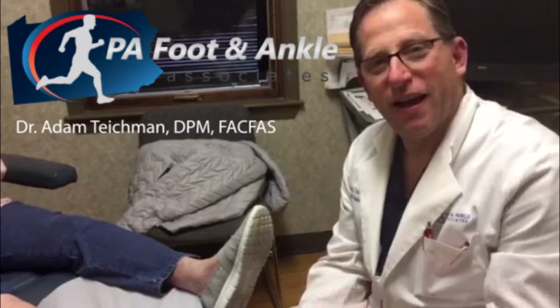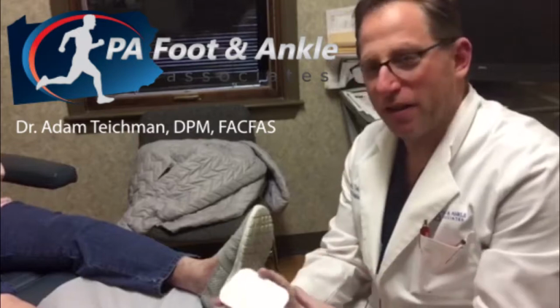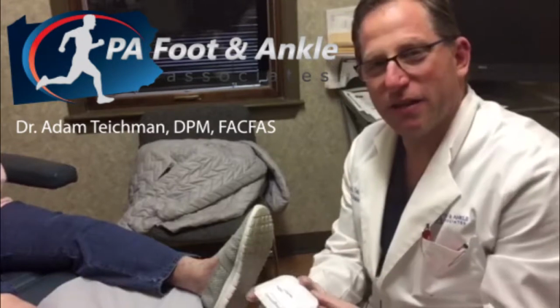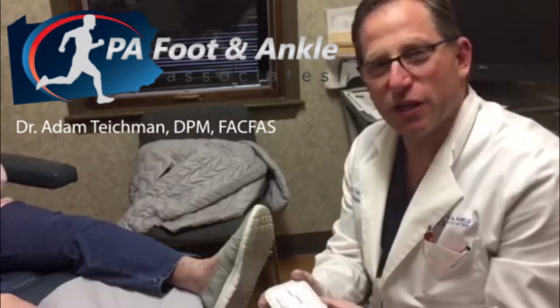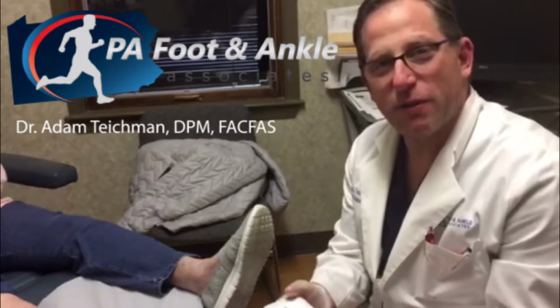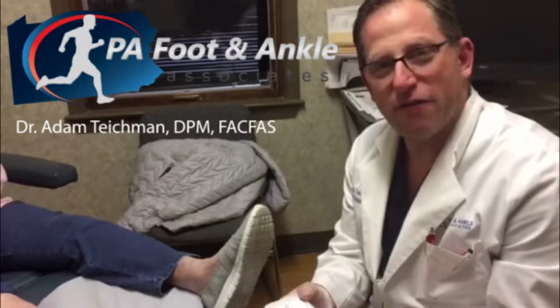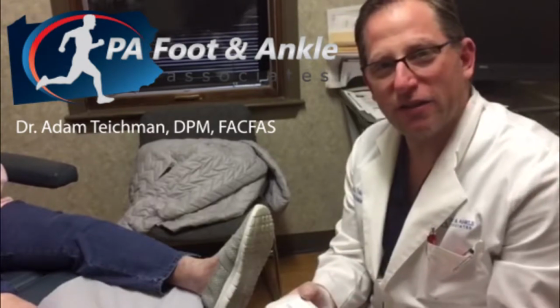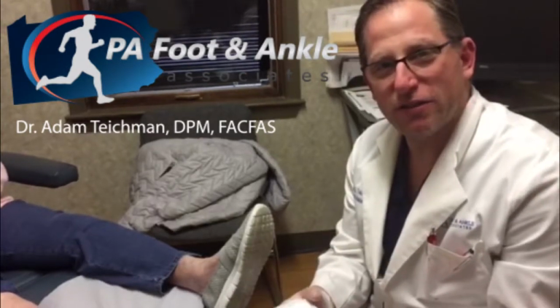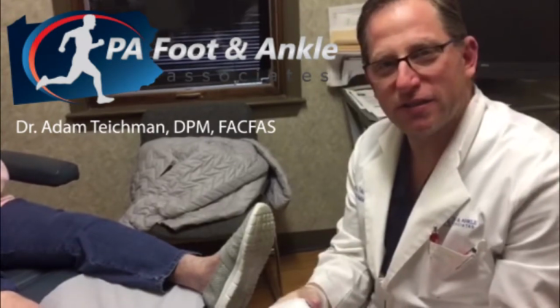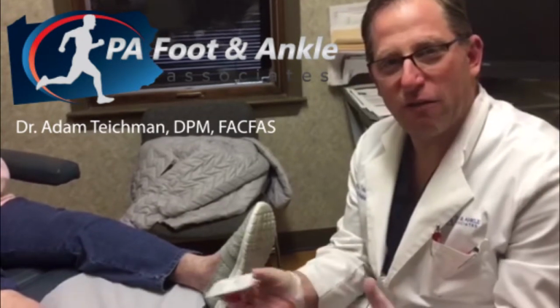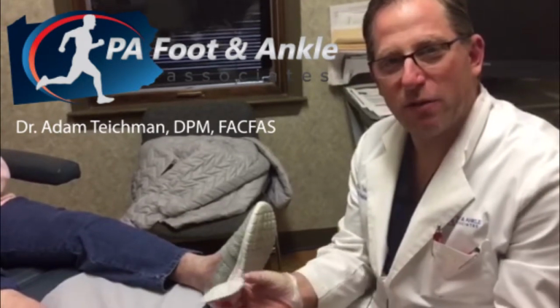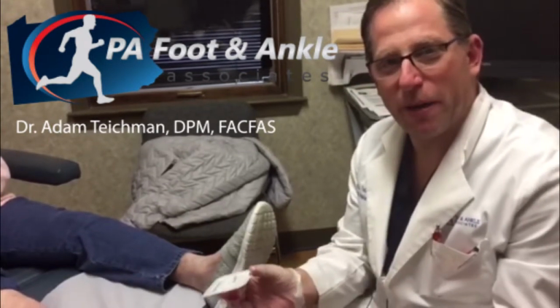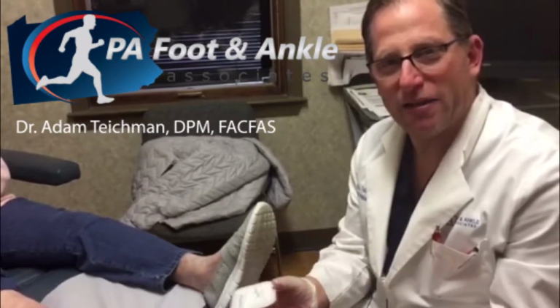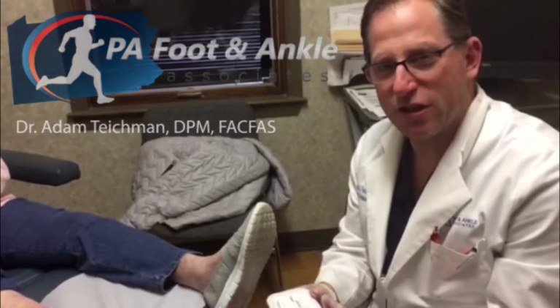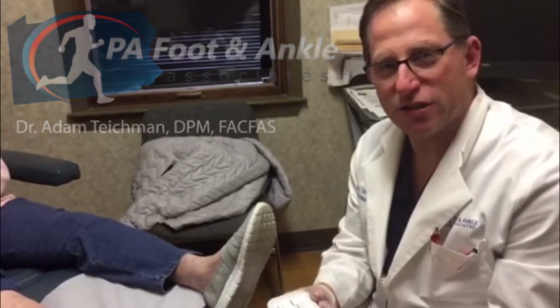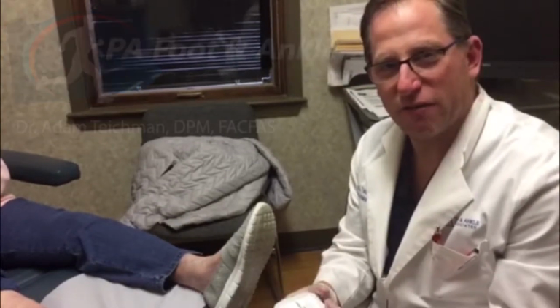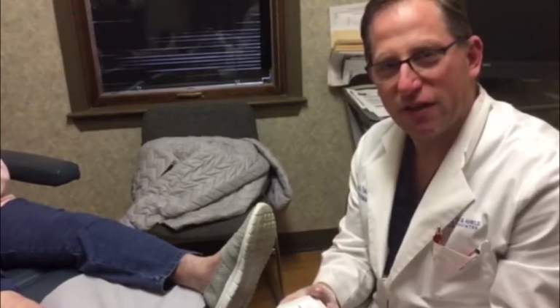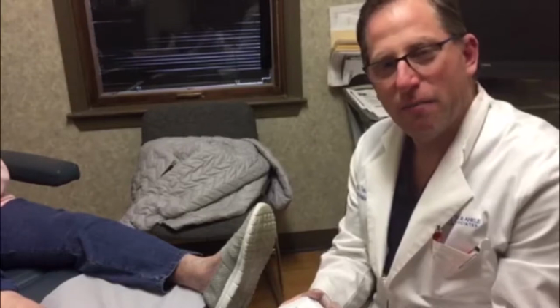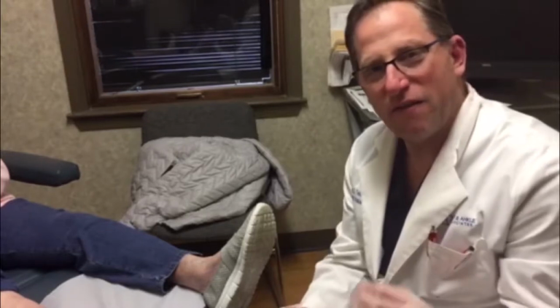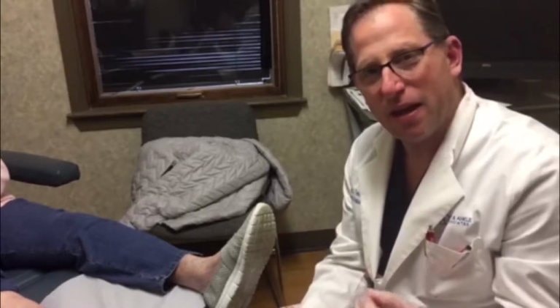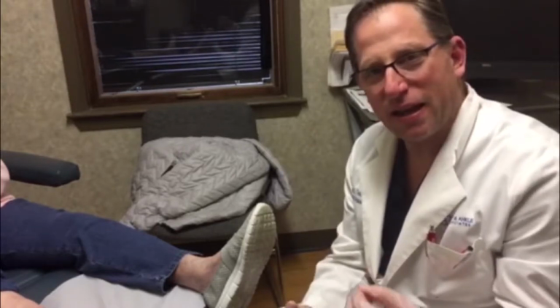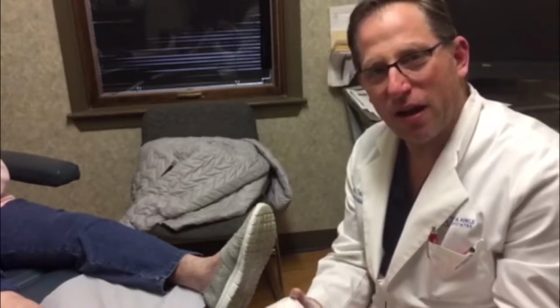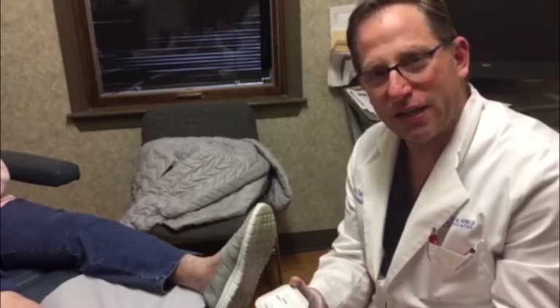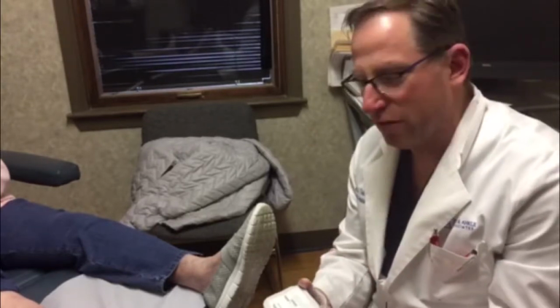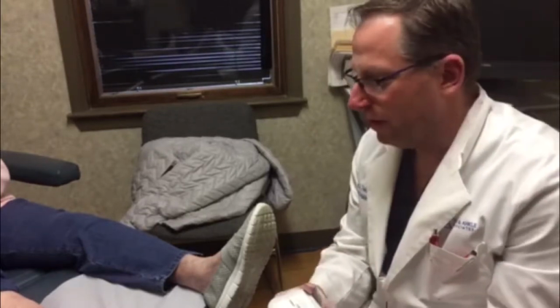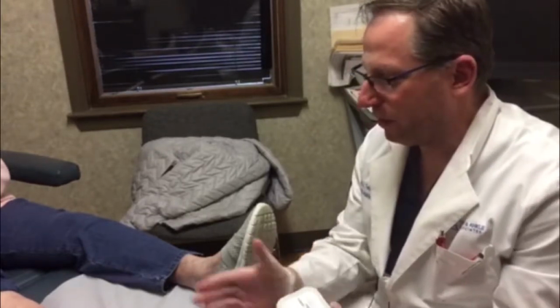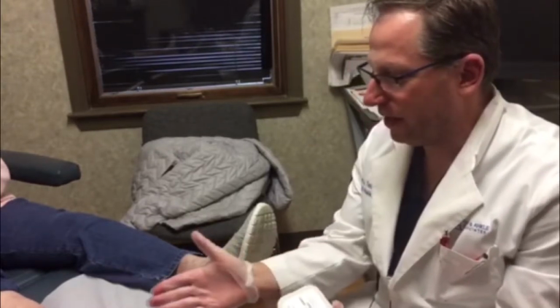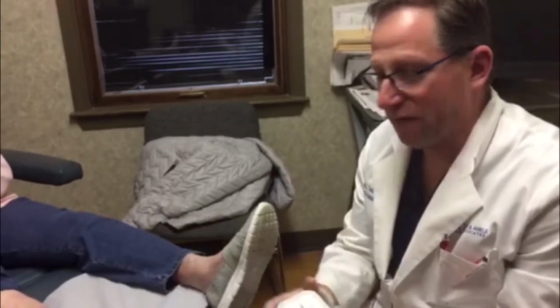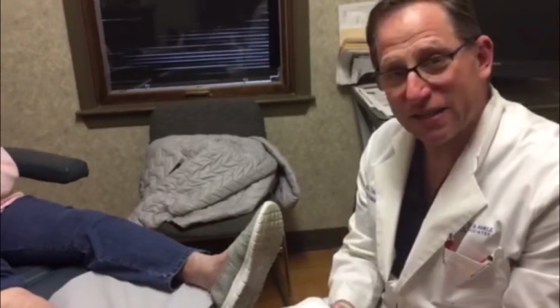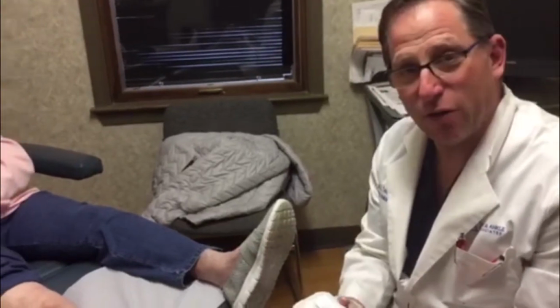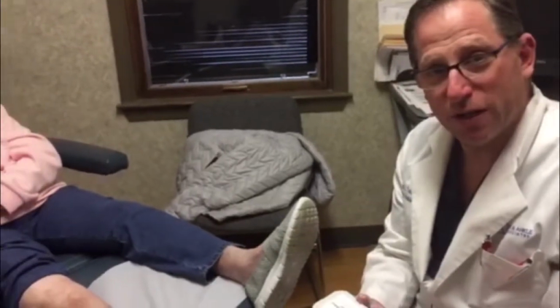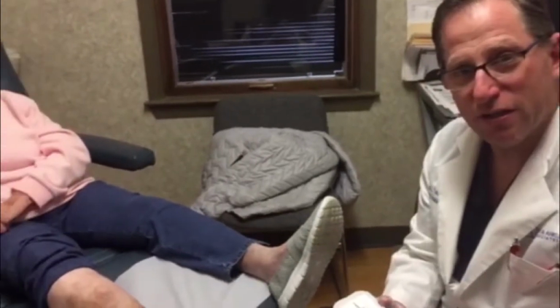Hi, I'm Dr. Adam Teish with PA Foot and Ankle Associates. Today we're going to be doing a bioengineered skin graft made of amniotic and embryonic tissue applied on a venous leg ulceration.